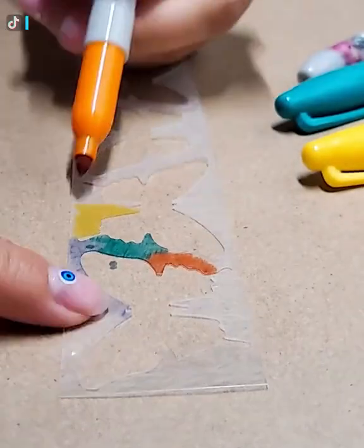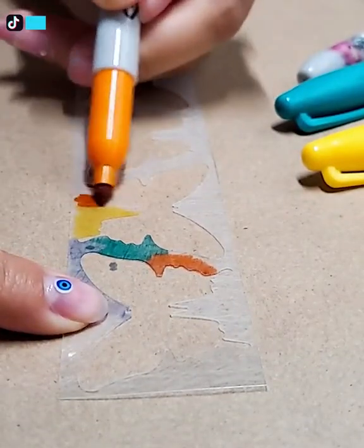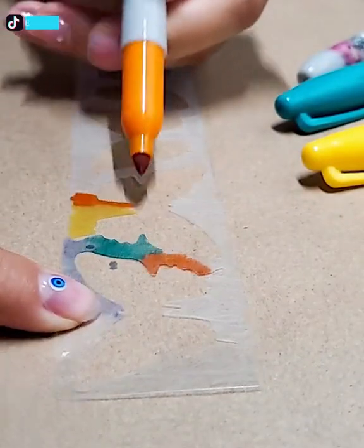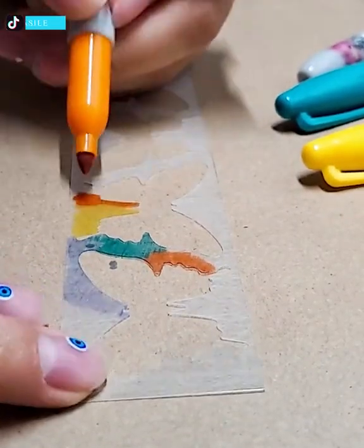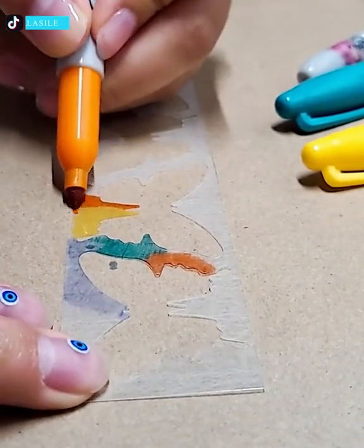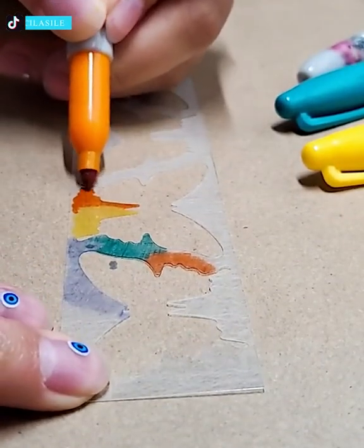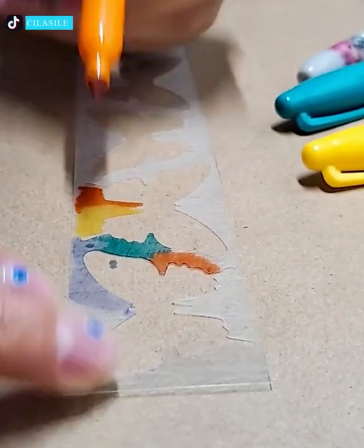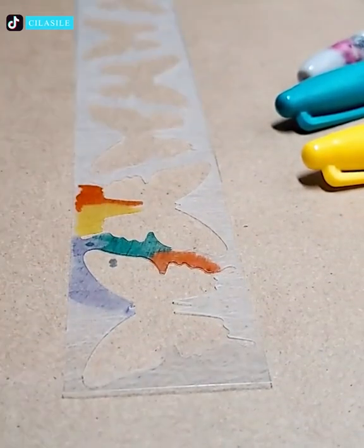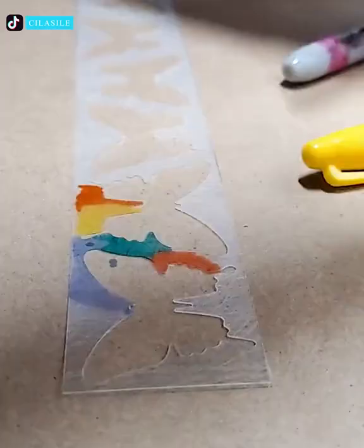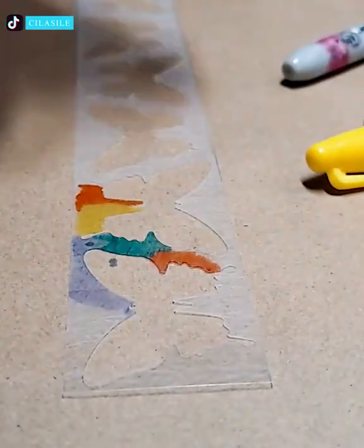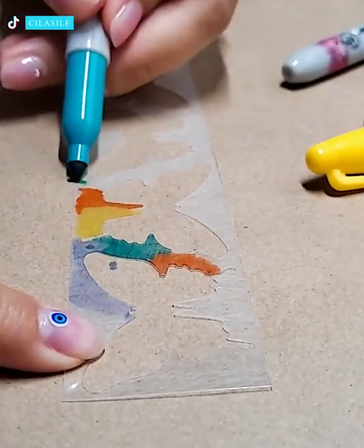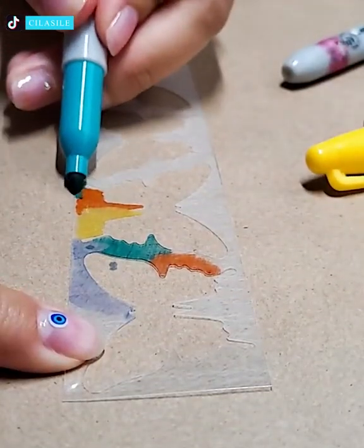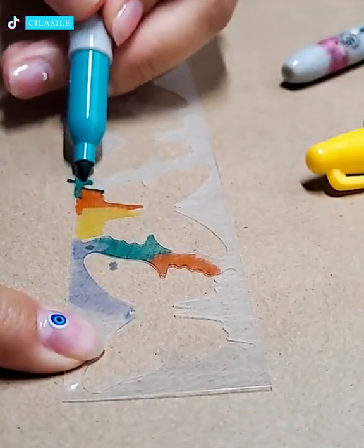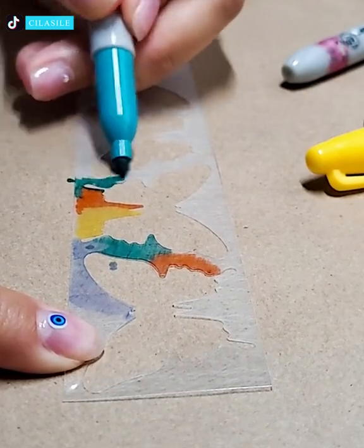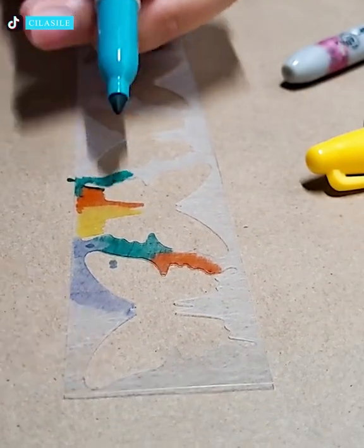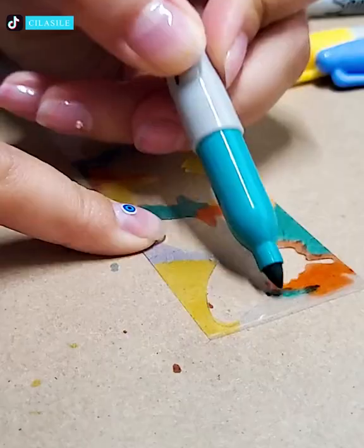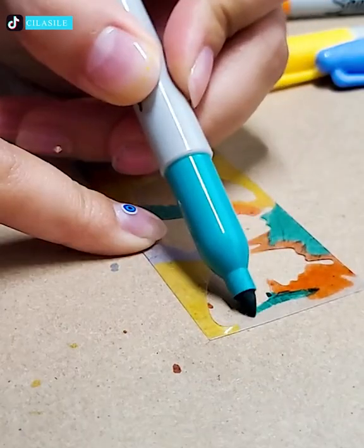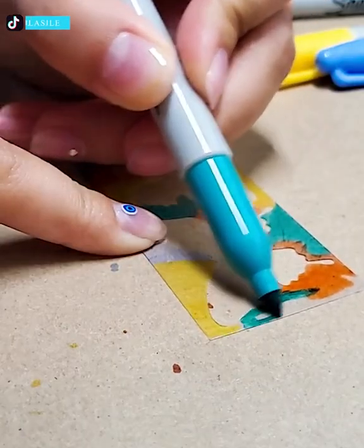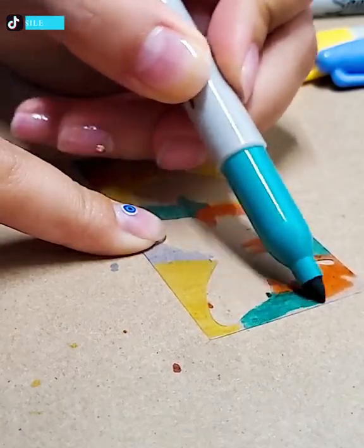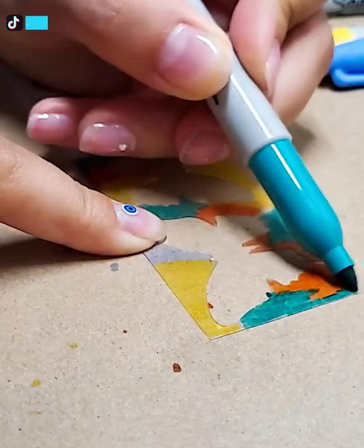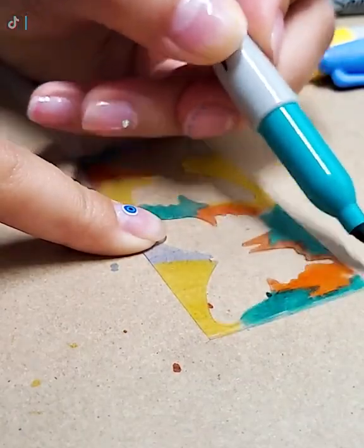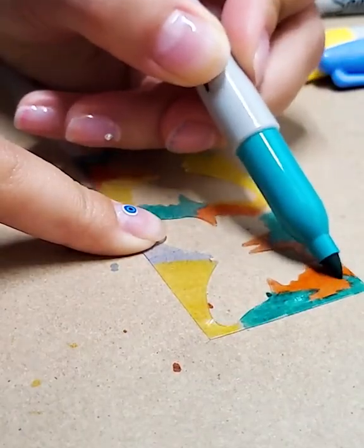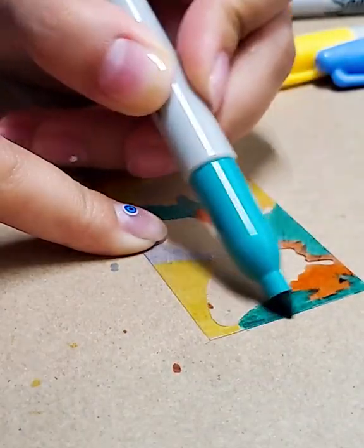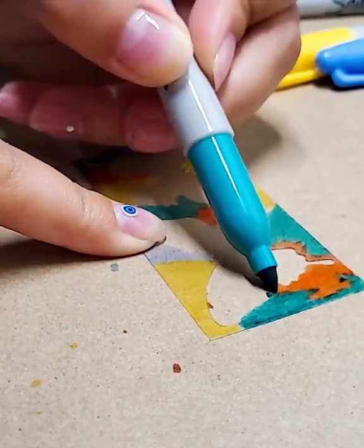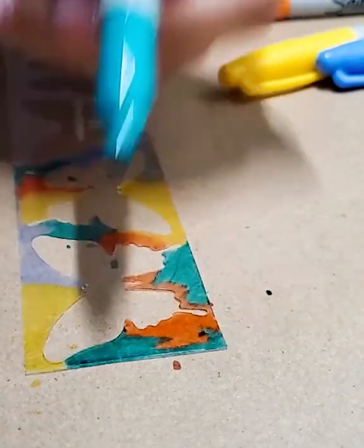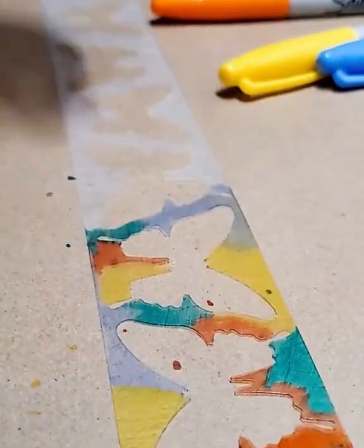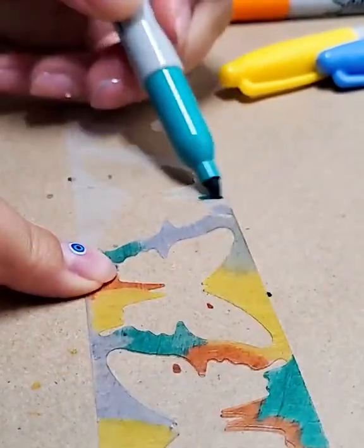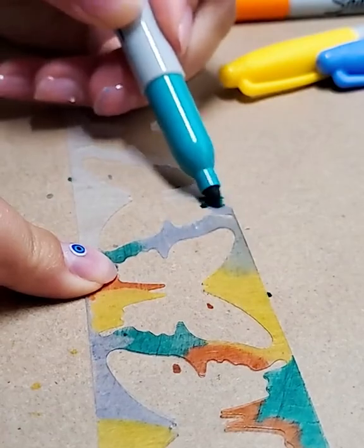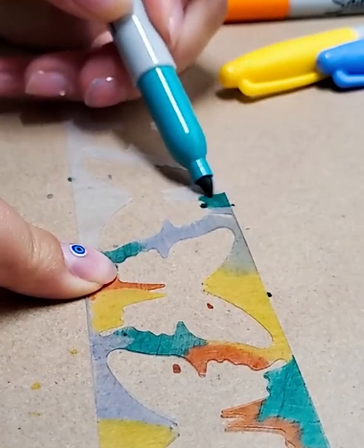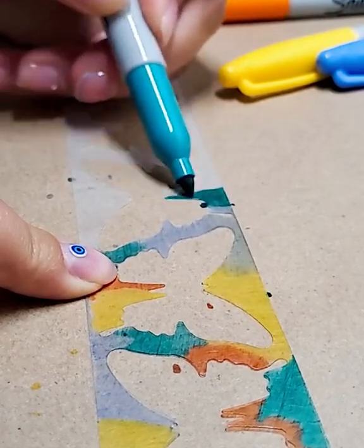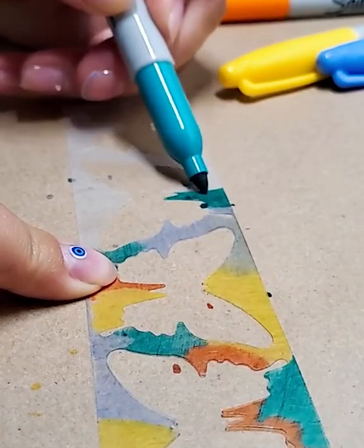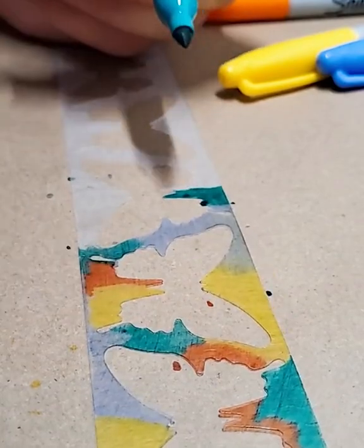A truly exquisite earring out of plastic that's heated up and colored, shaped in the form of butterflies. It takes talent and attention to detail without a doubt.